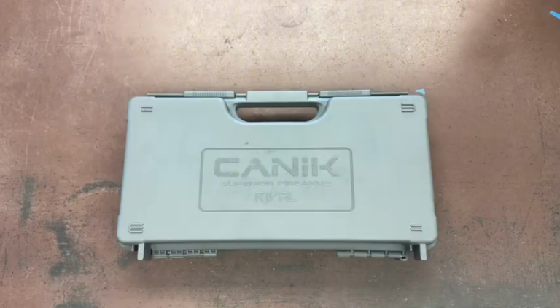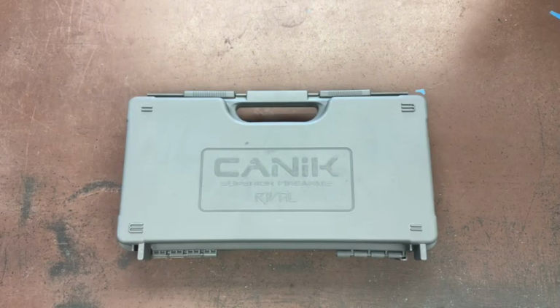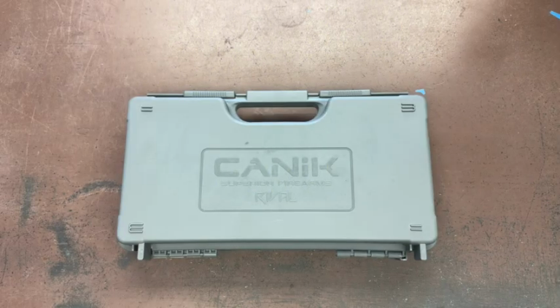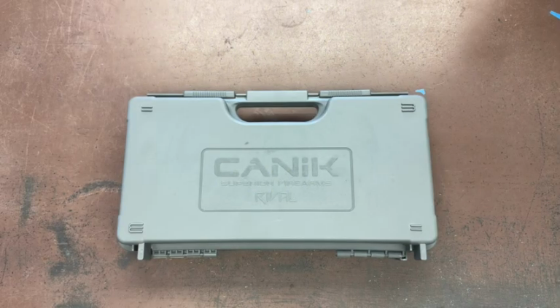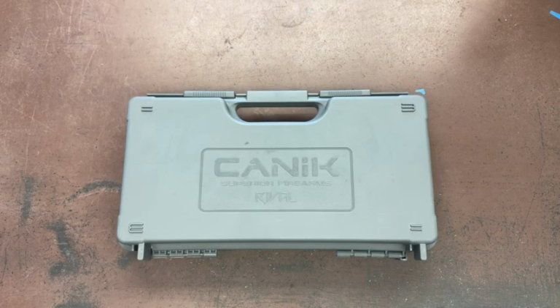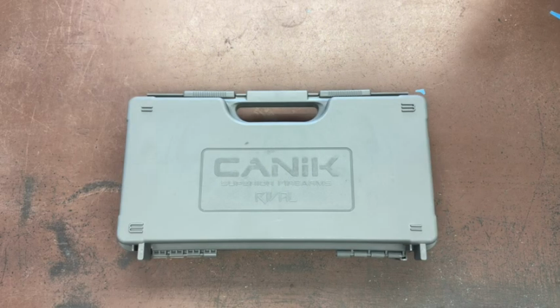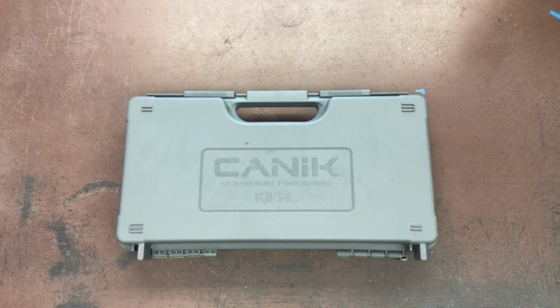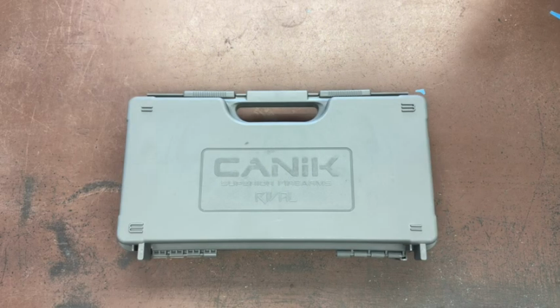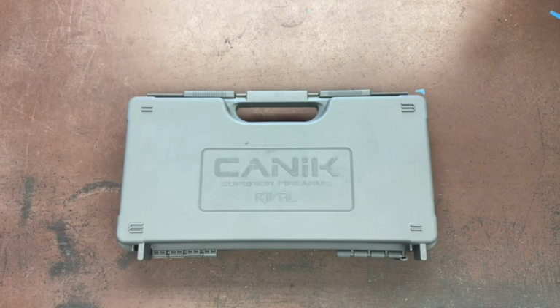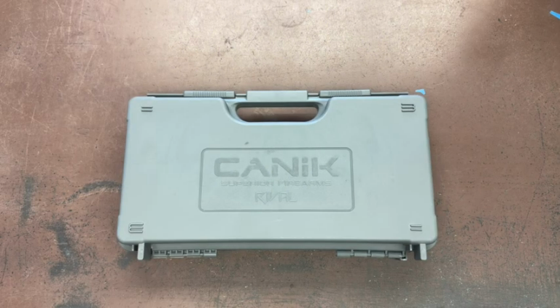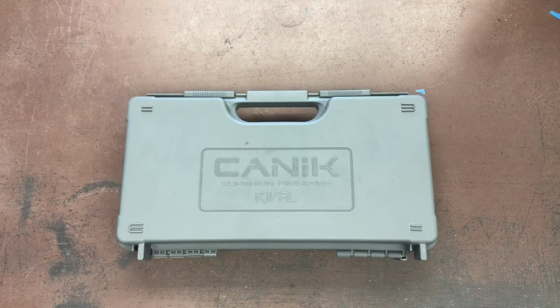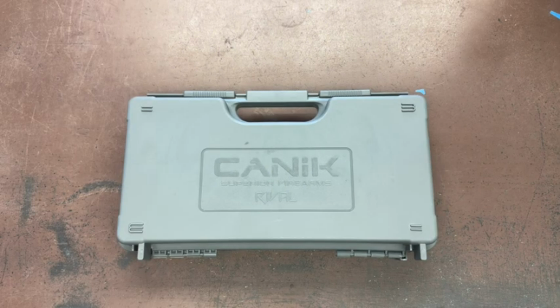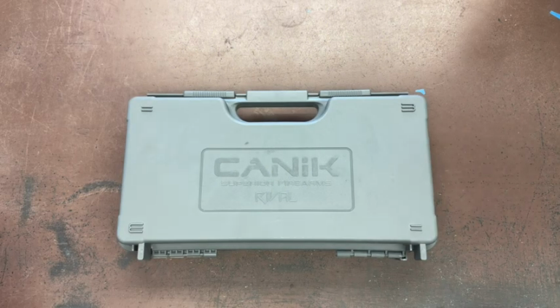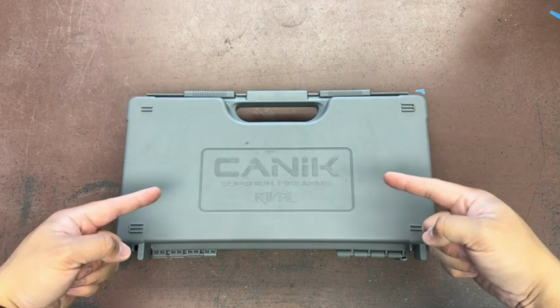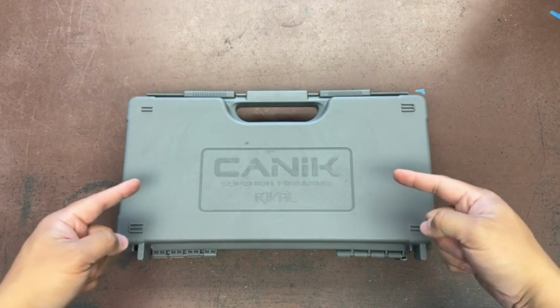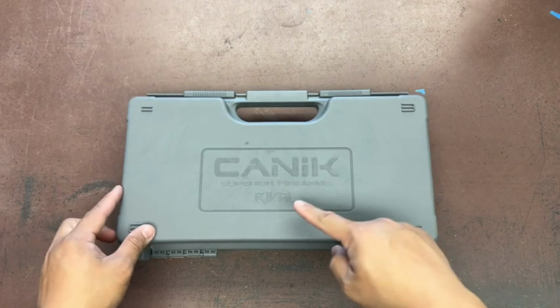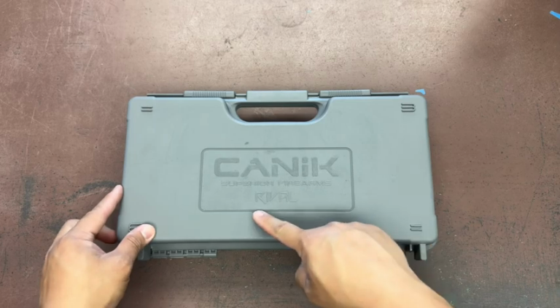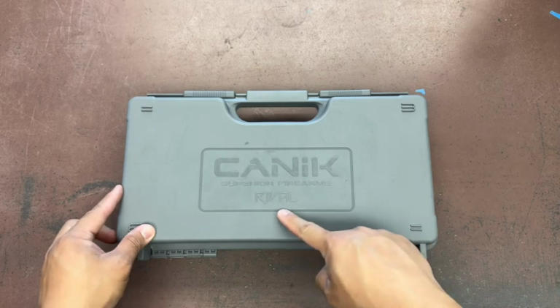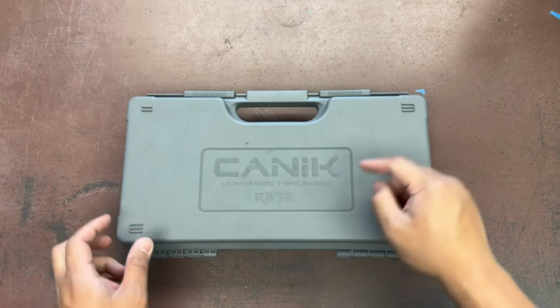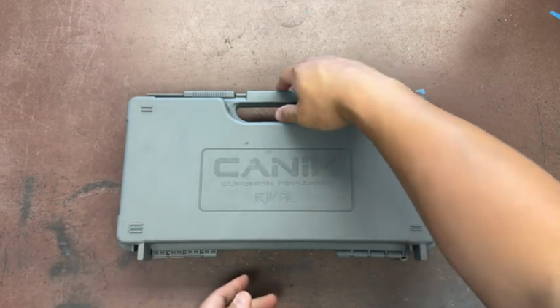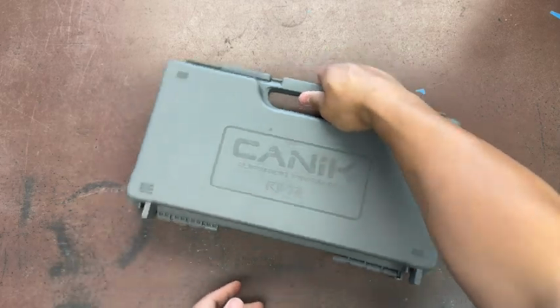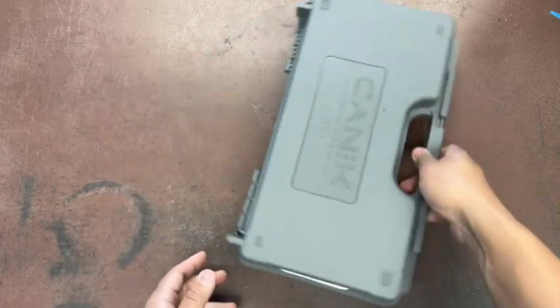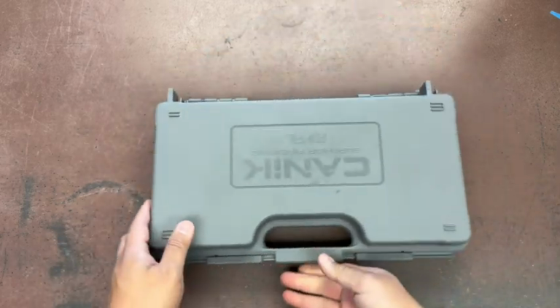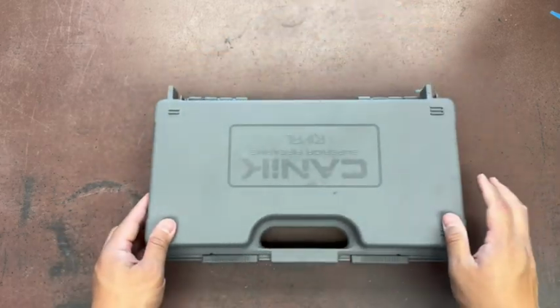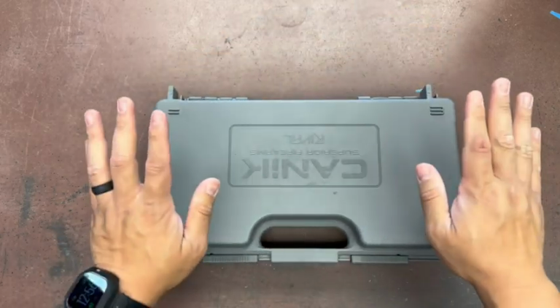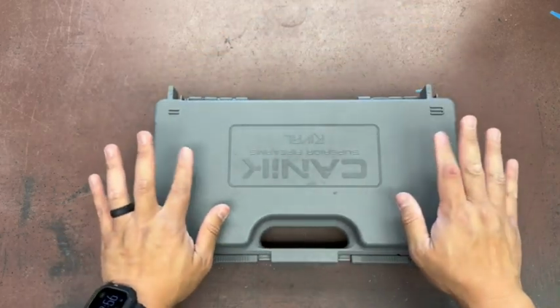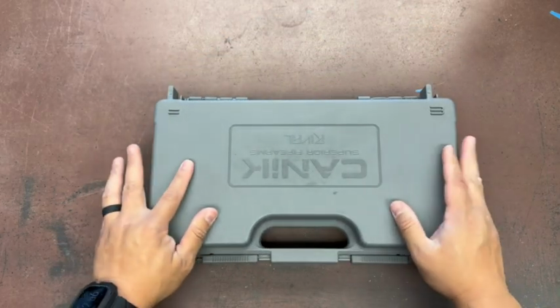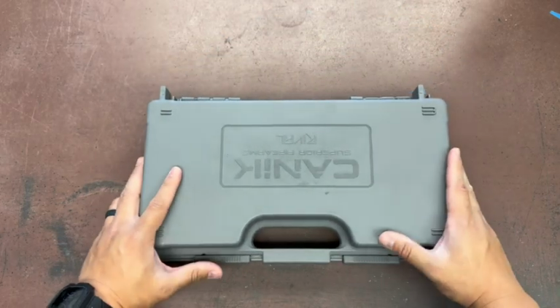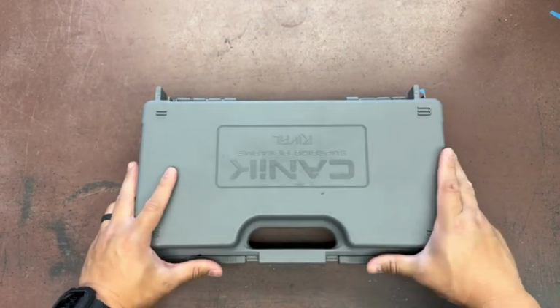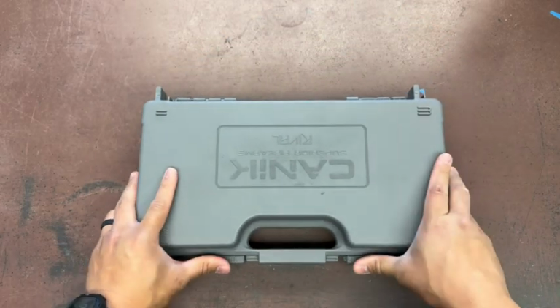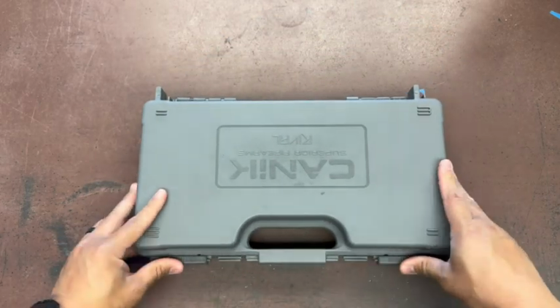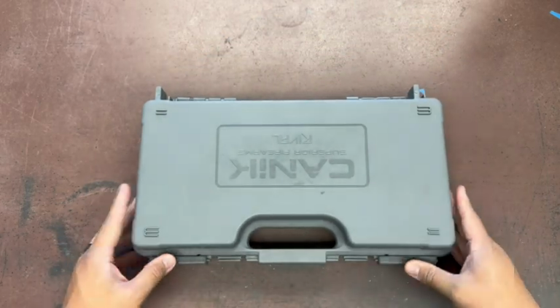What's up YouTube, welcome back to another episode of Armed in Michigan. Today we have a mechanic rival — you get your usual polymer mechanic carrying case.